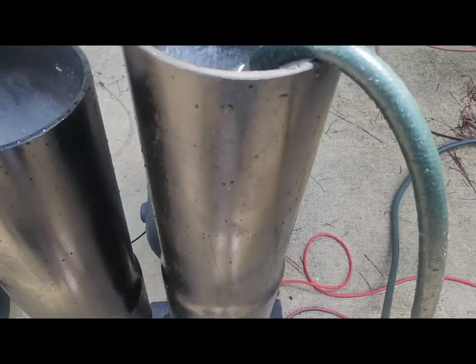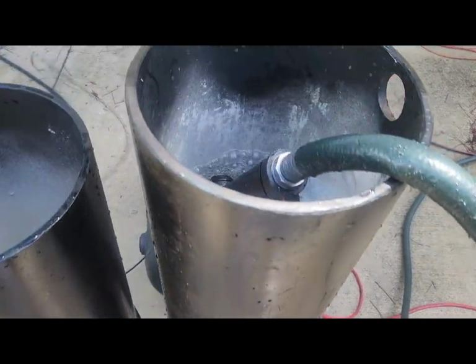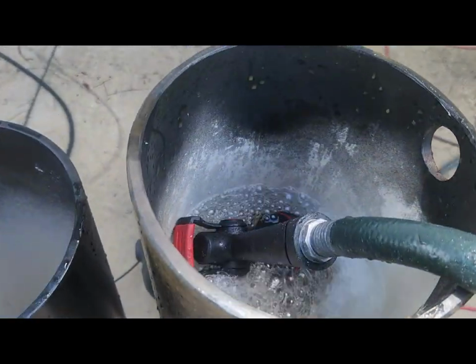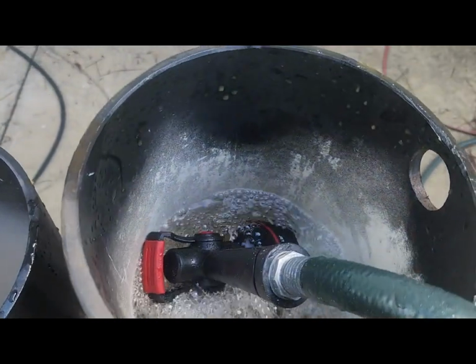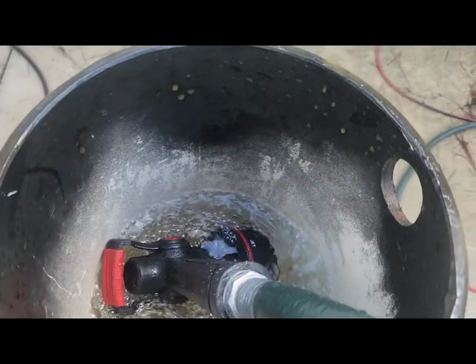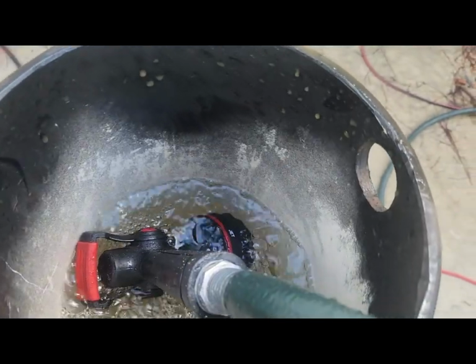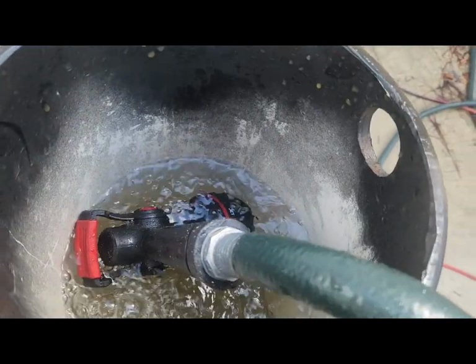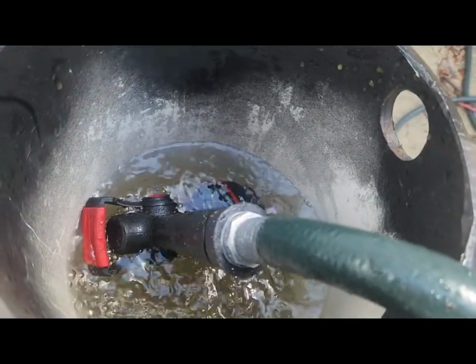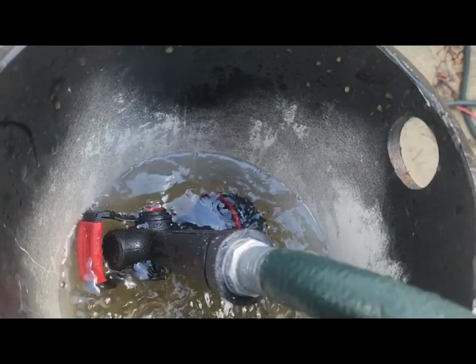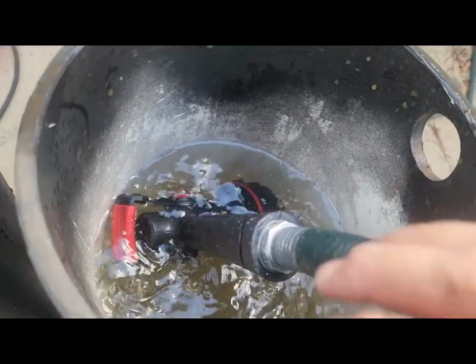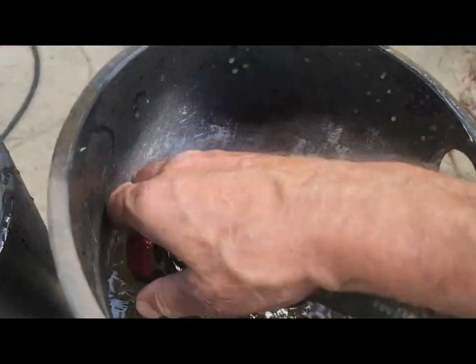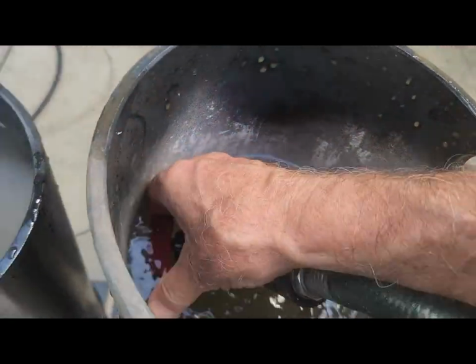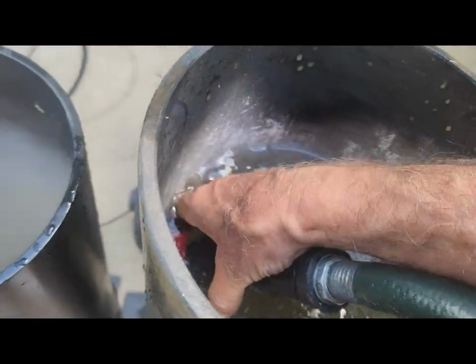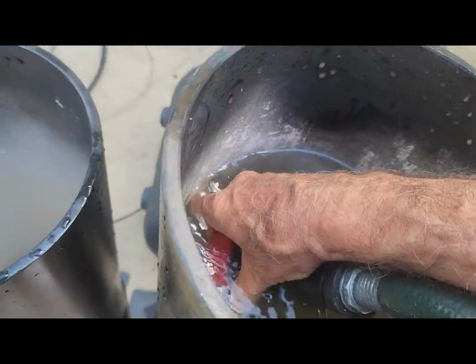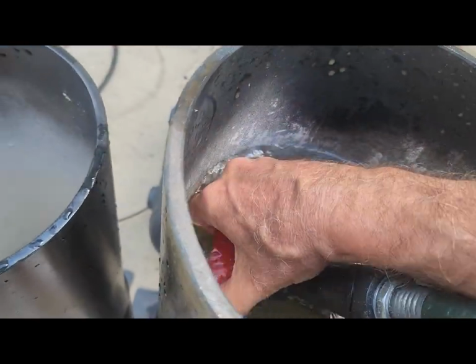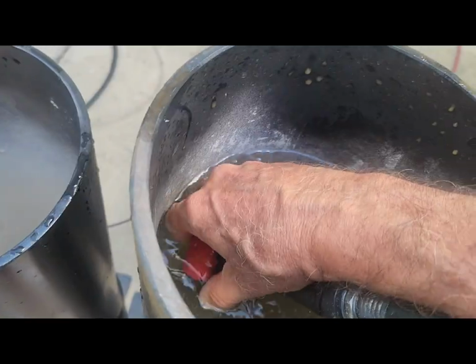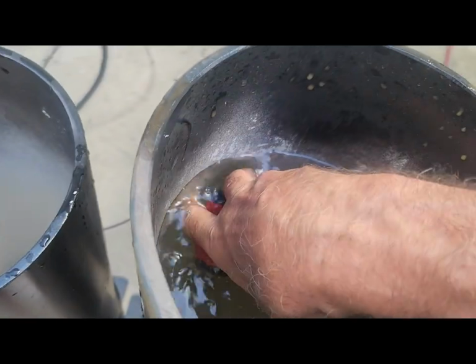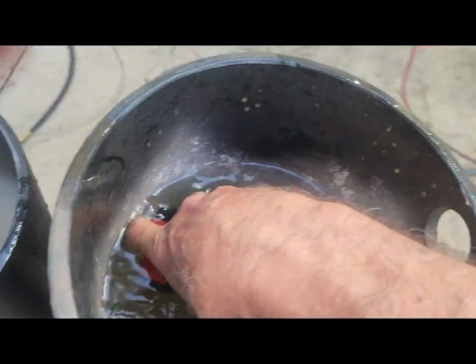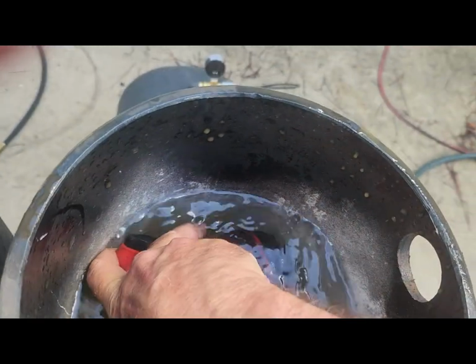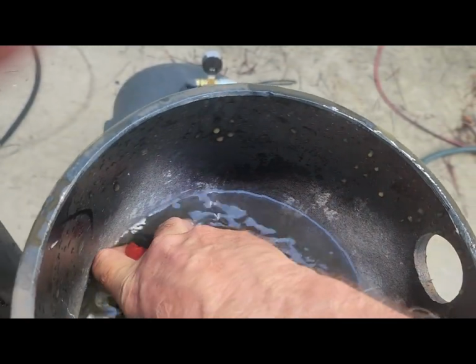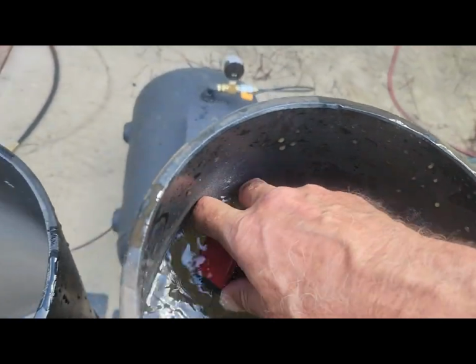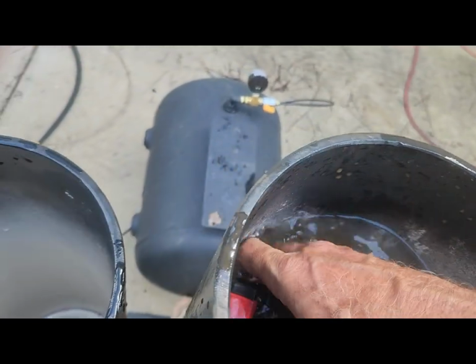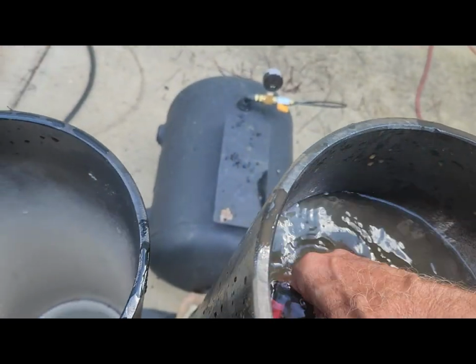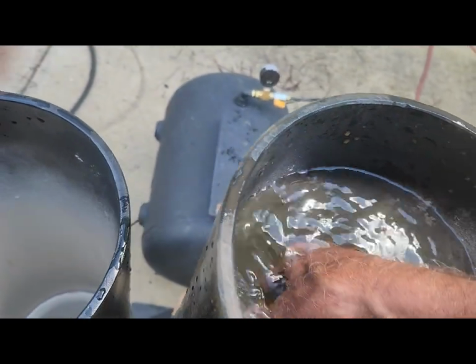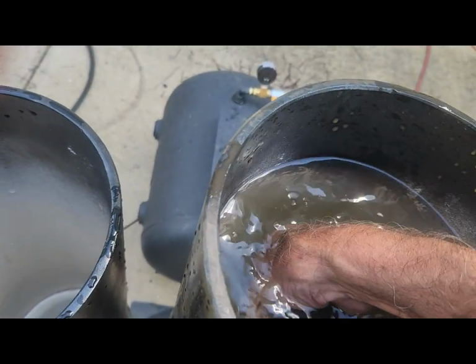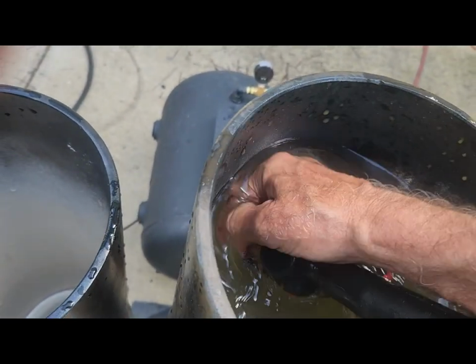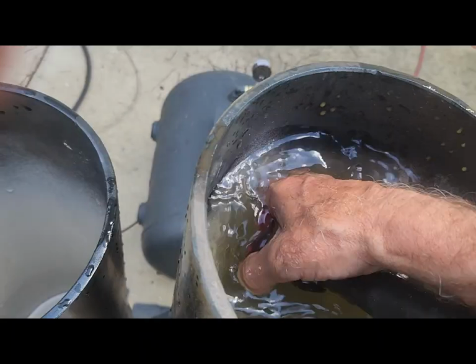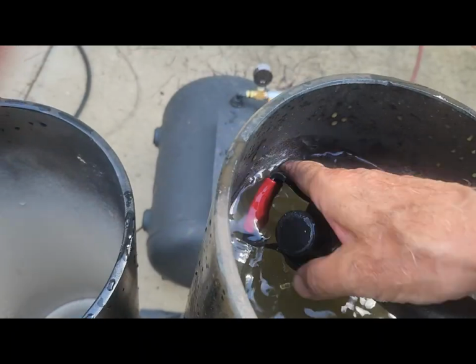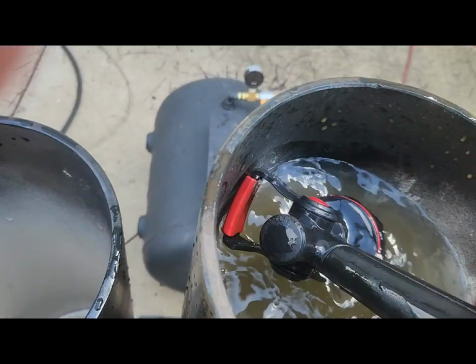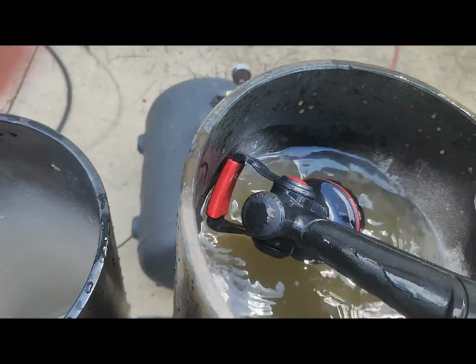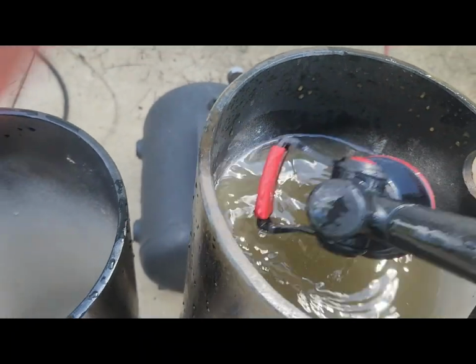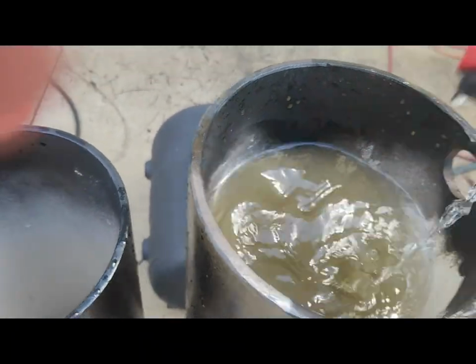How are we doing? It looks like we're just about there — it's almost to the drain plug. Let's turn it off and pull it on out of there.